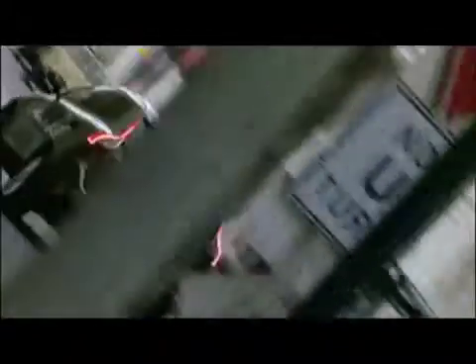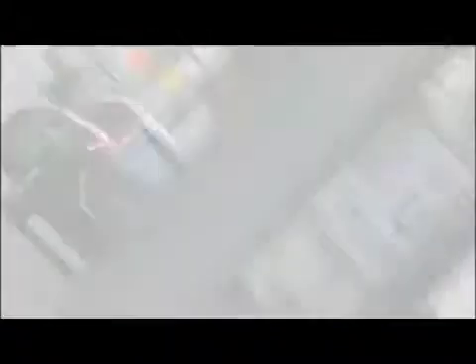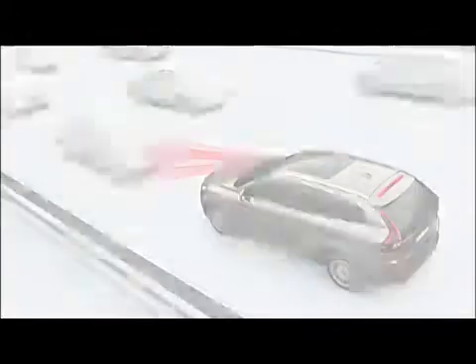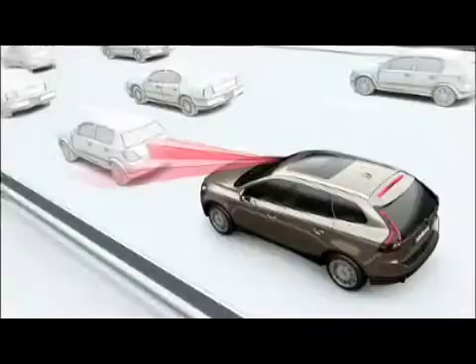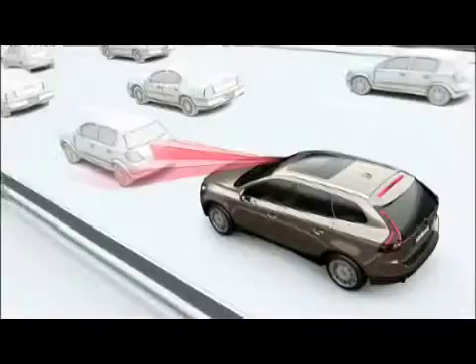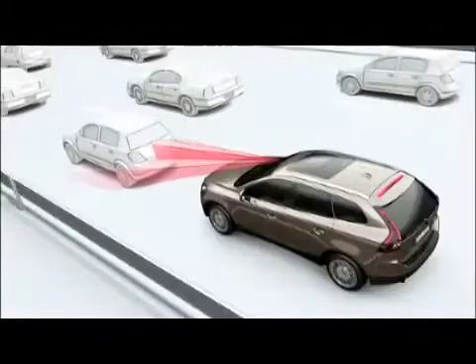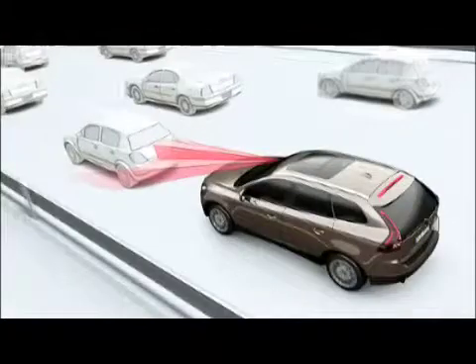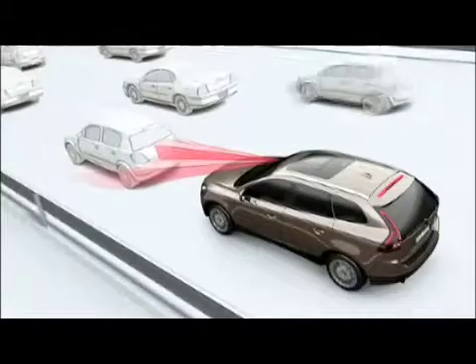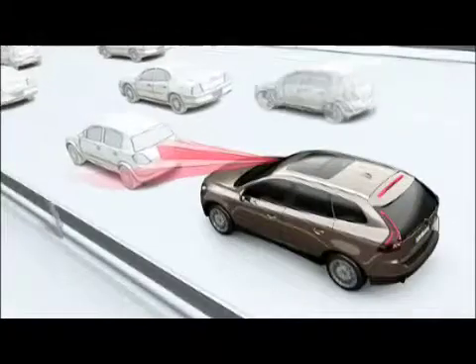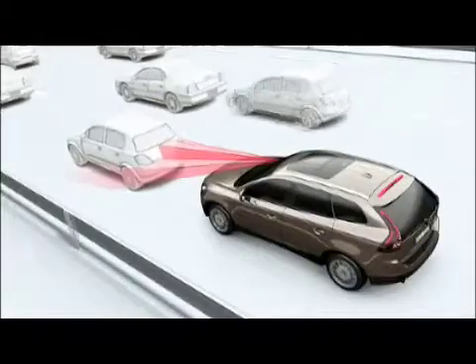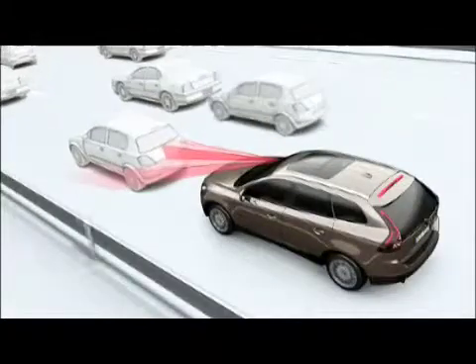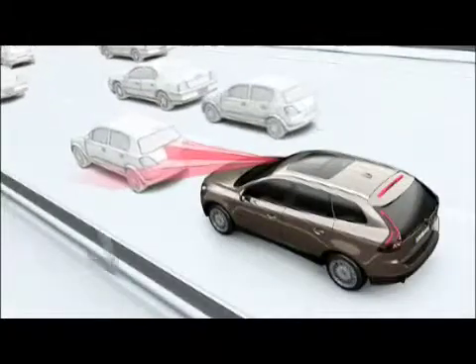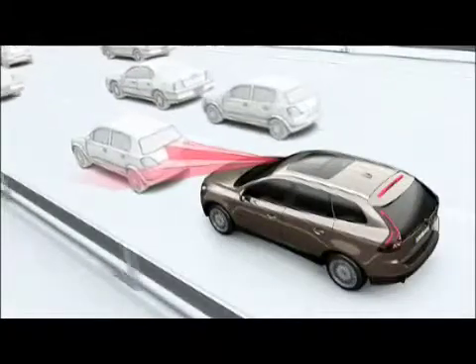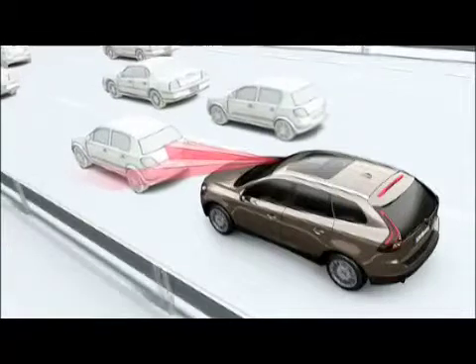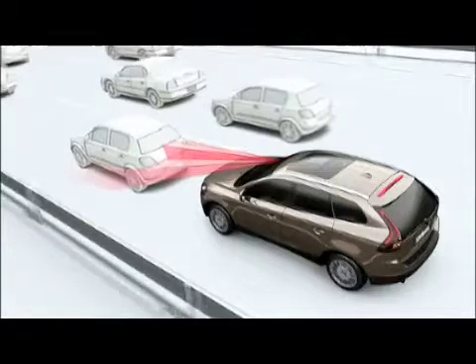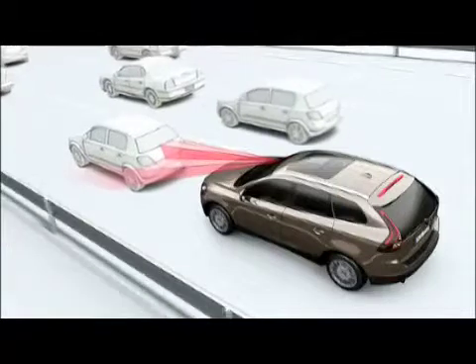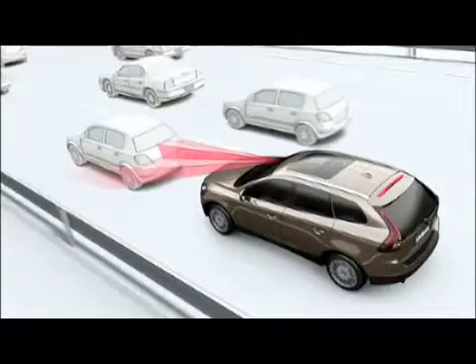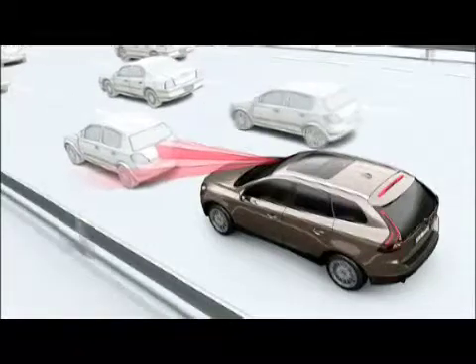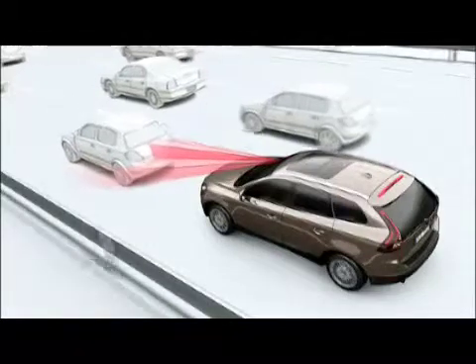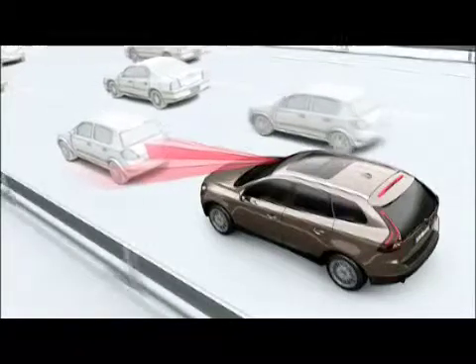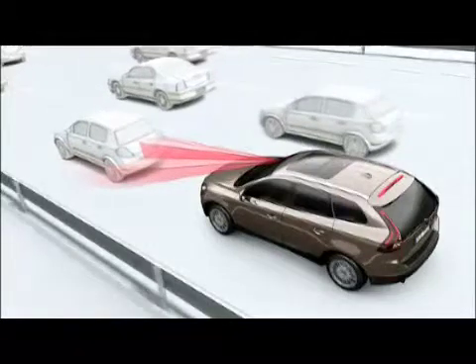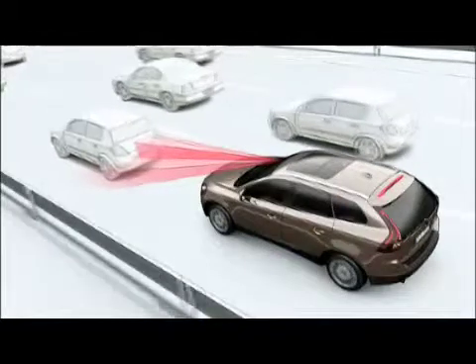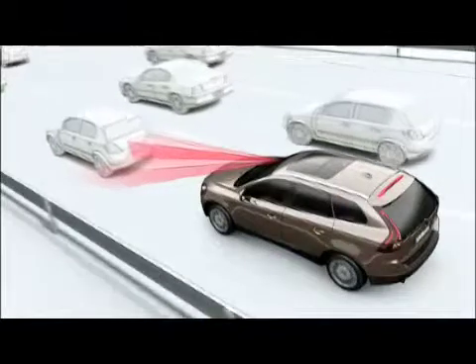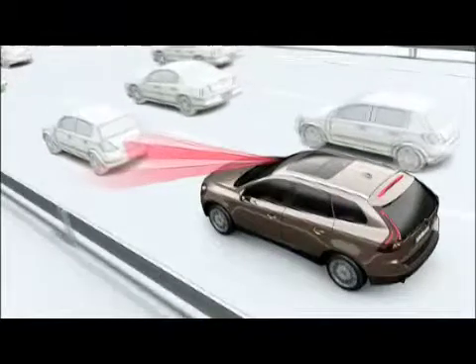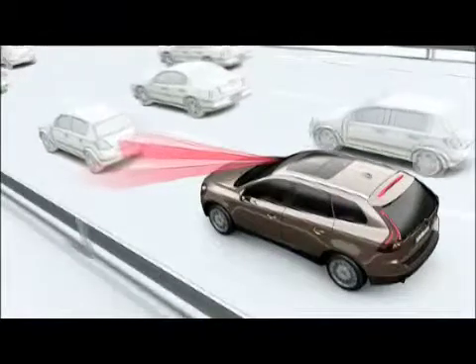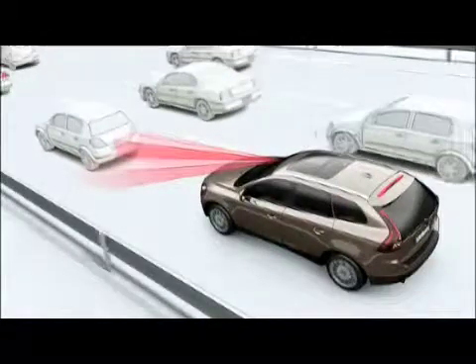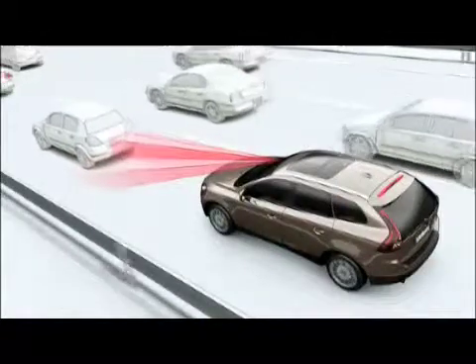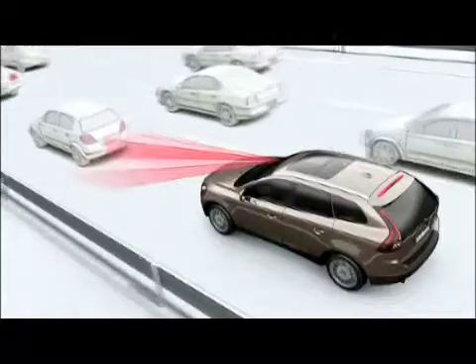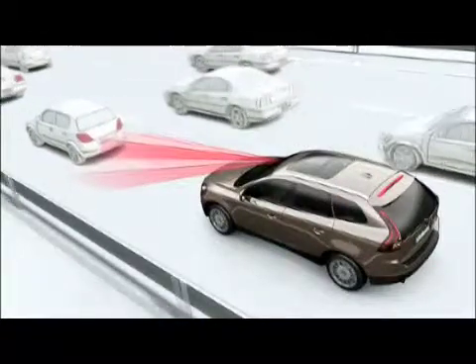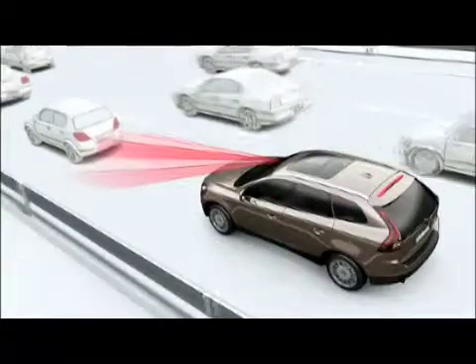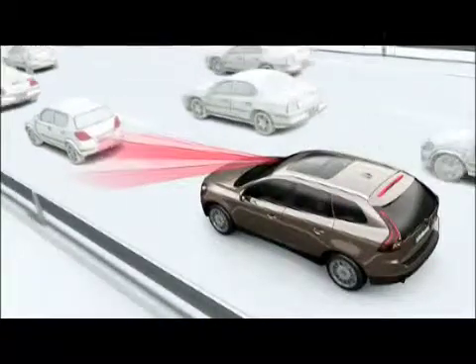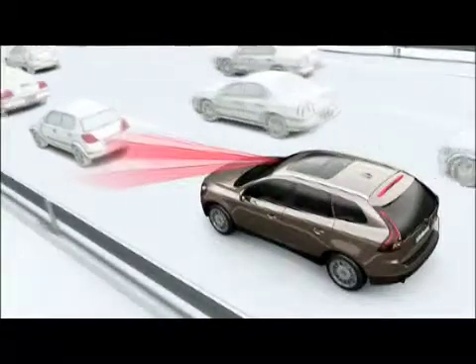Due to the infrared laser sensor, the City Safety technology can determine whether you are approaching a vehicle from behind too fast.